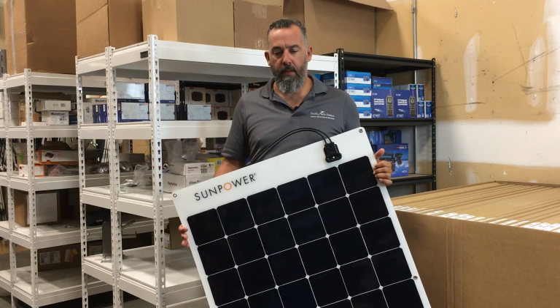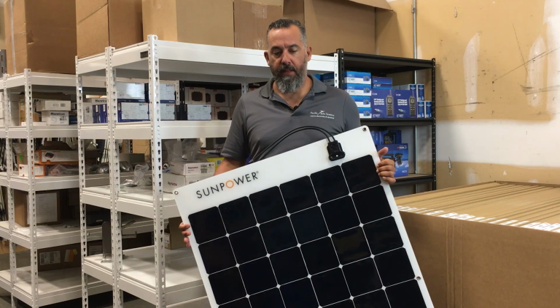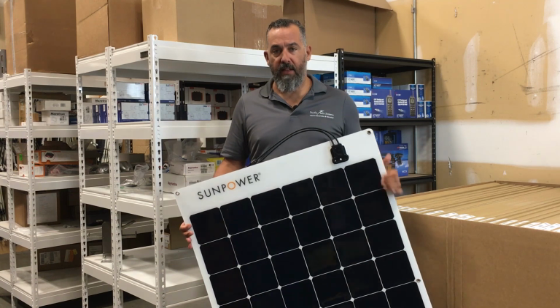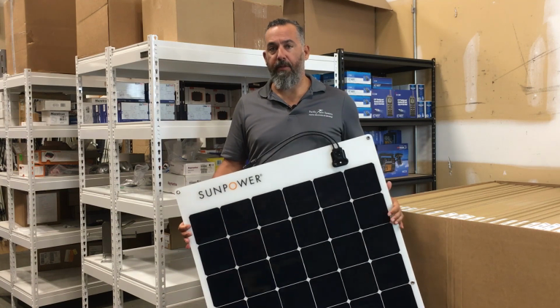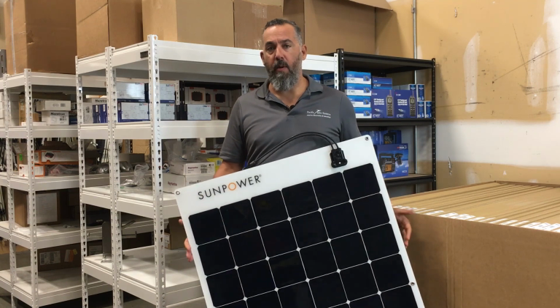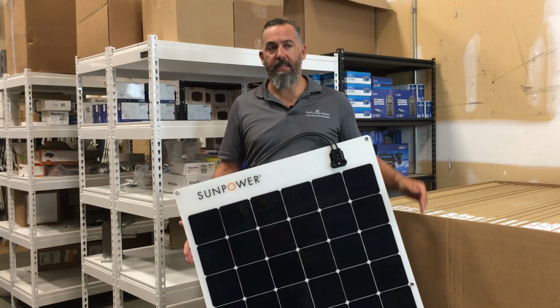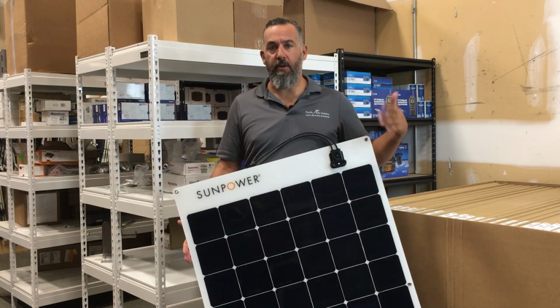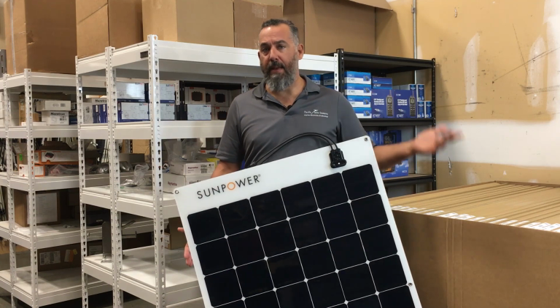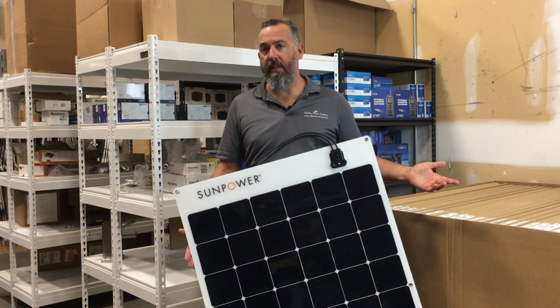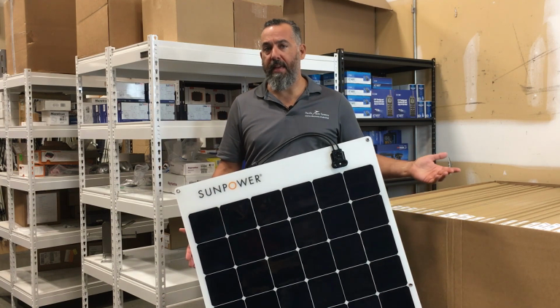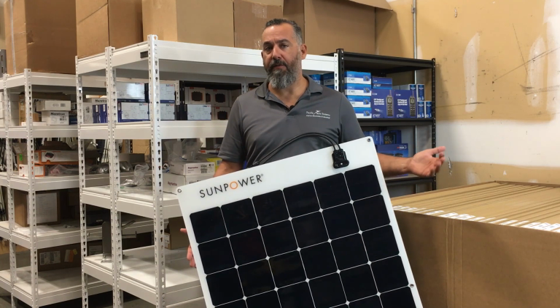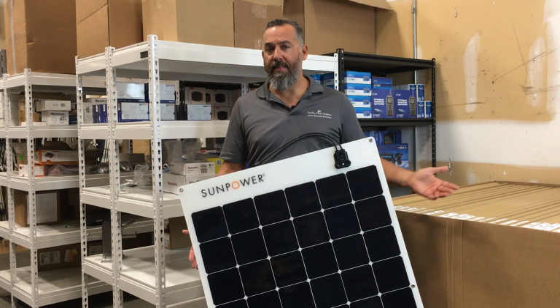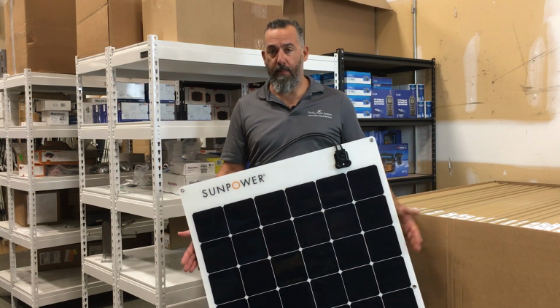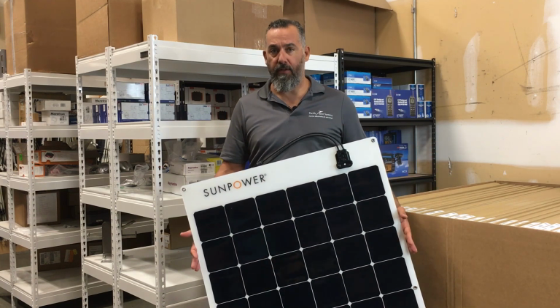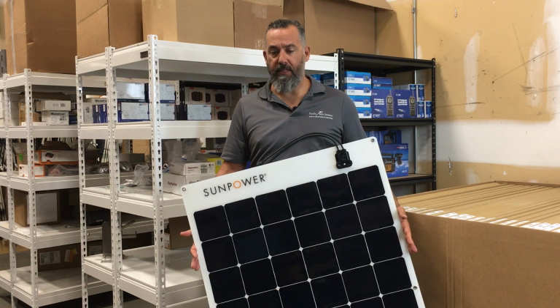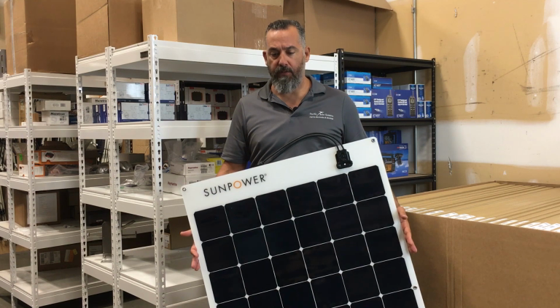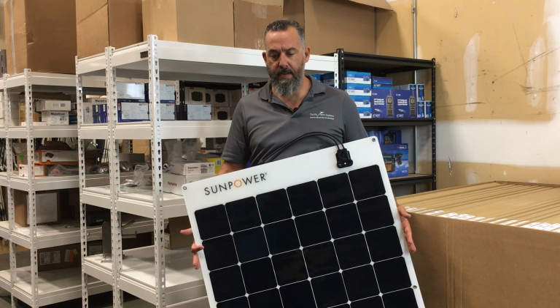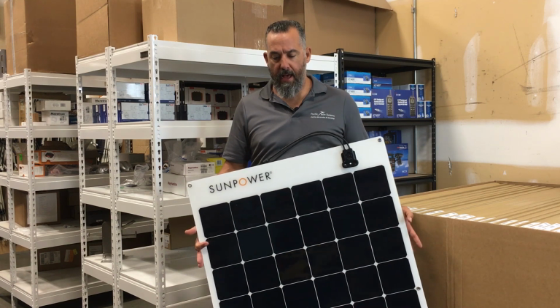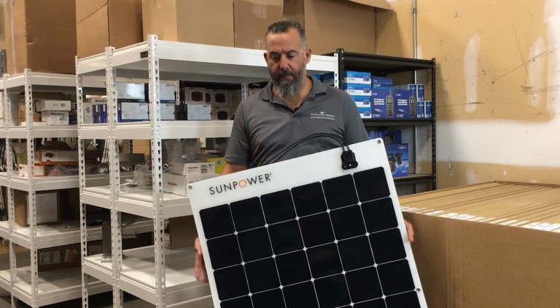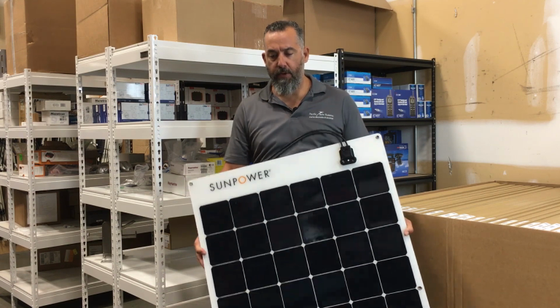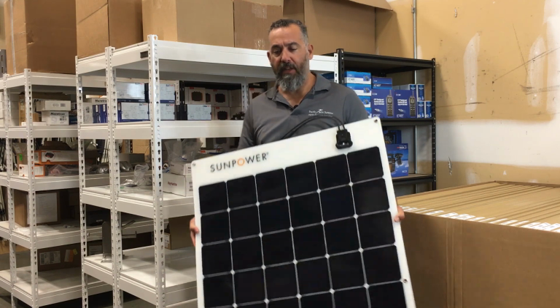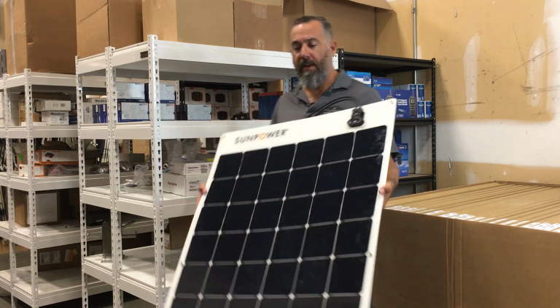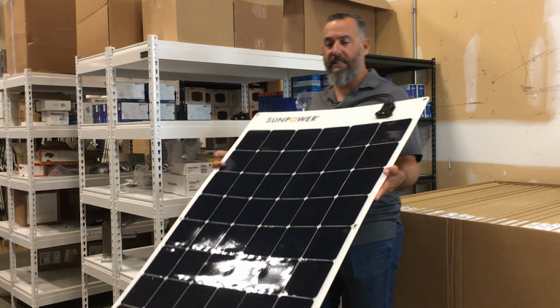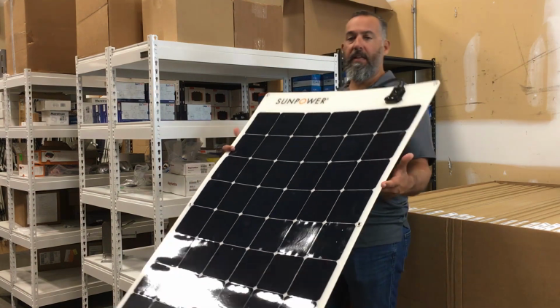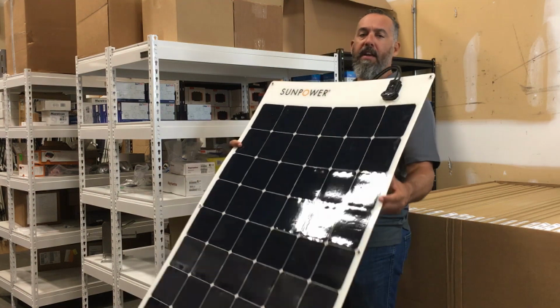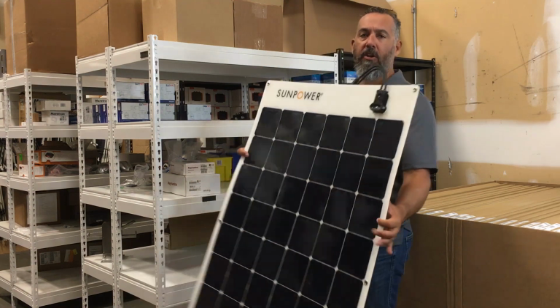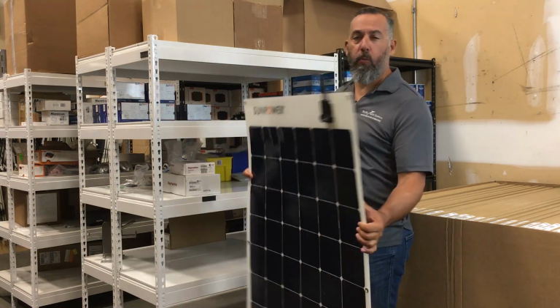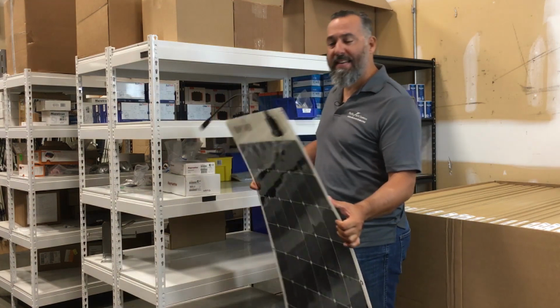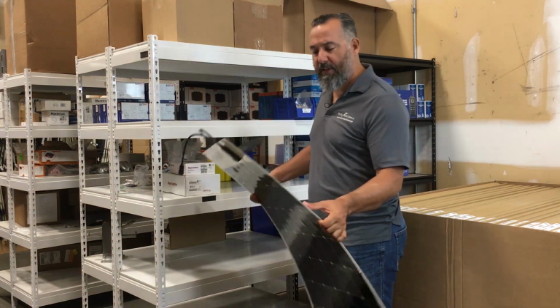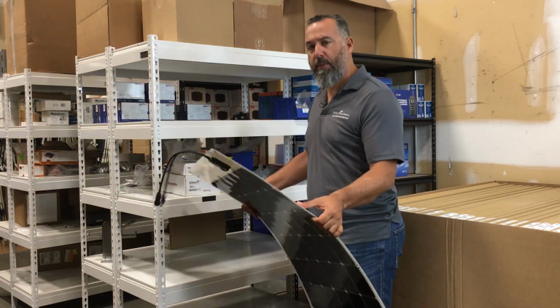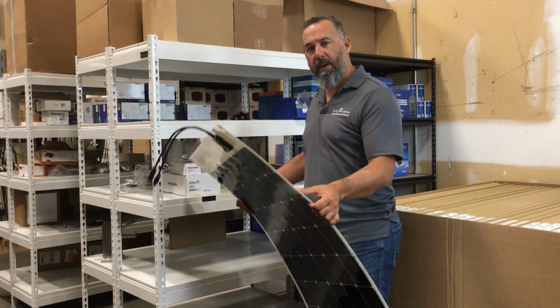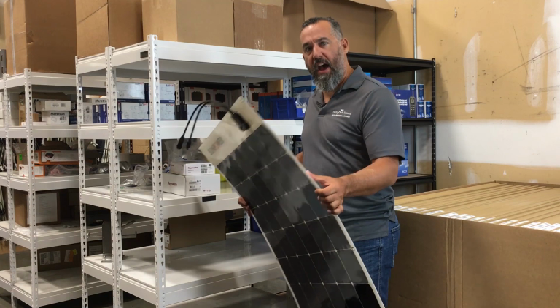The cells come from the US and the panels themselves are assembled in France. They do have a little bit of flexibility — not crazy flexibility, but enough.